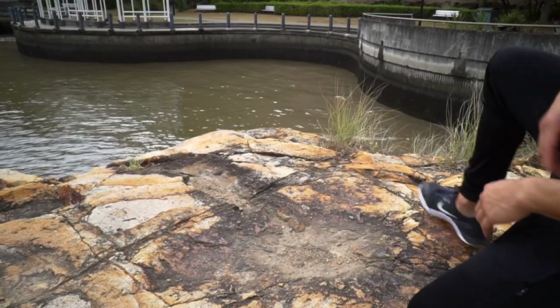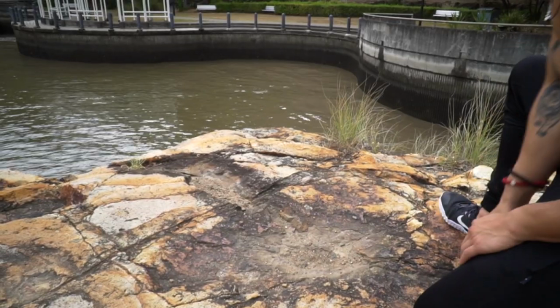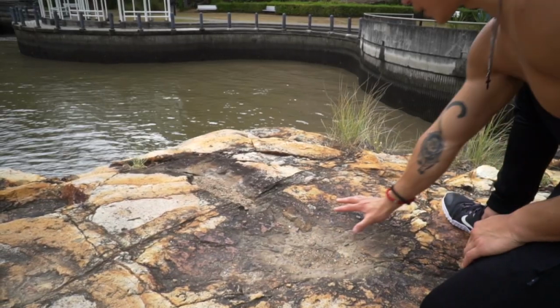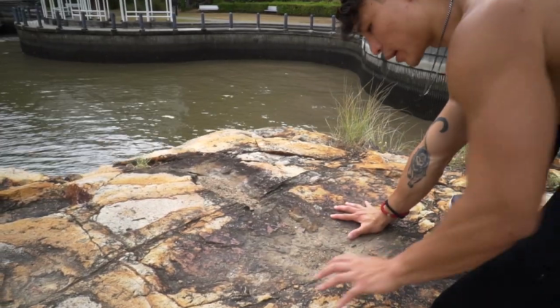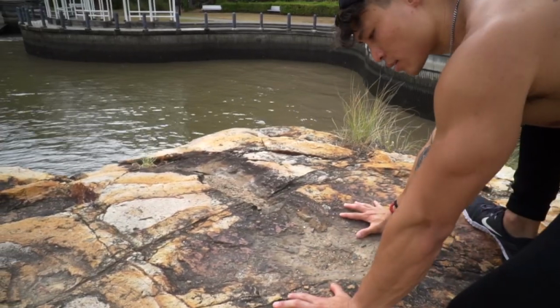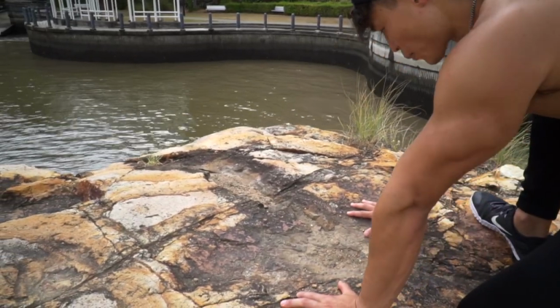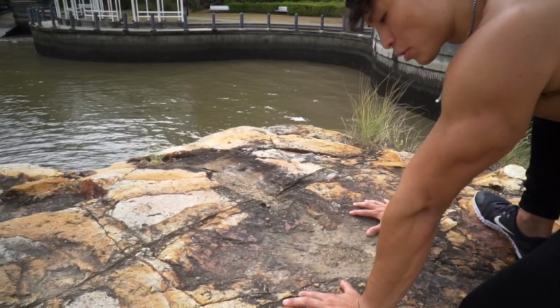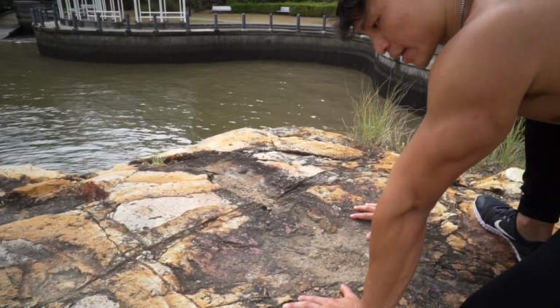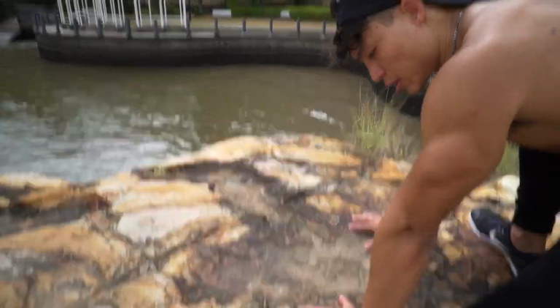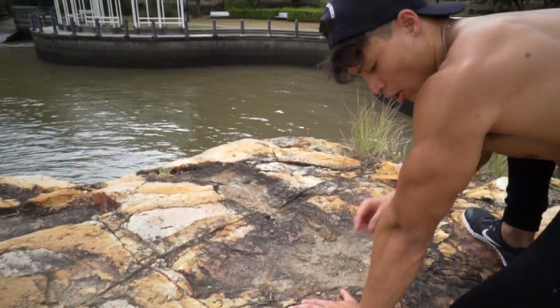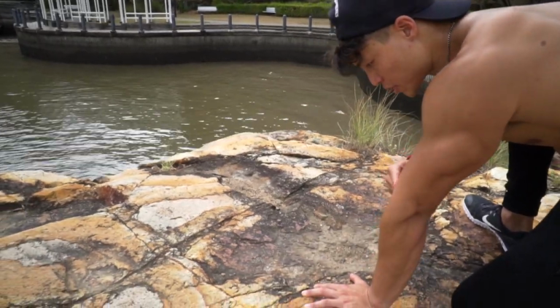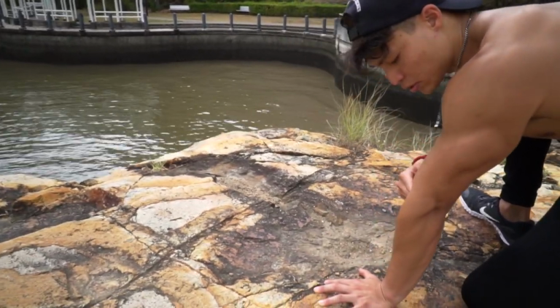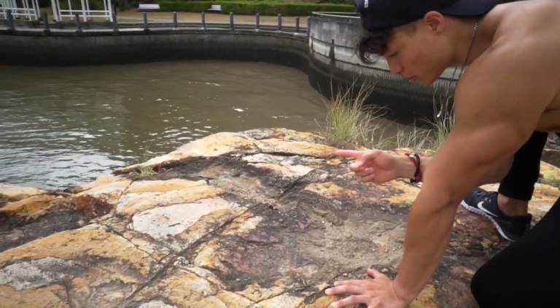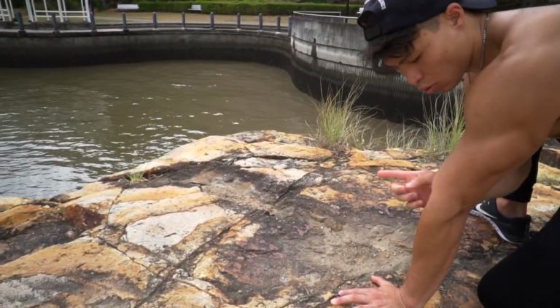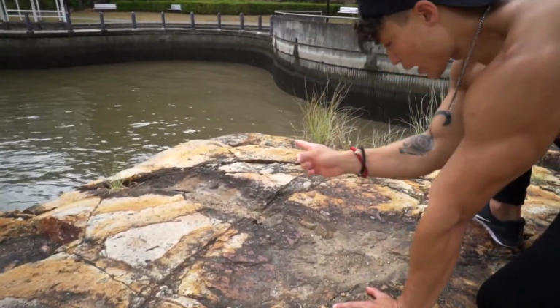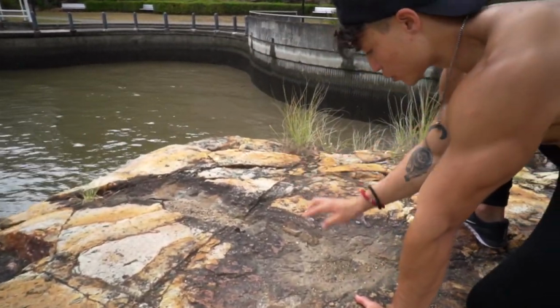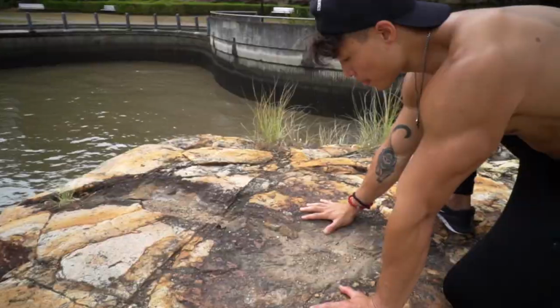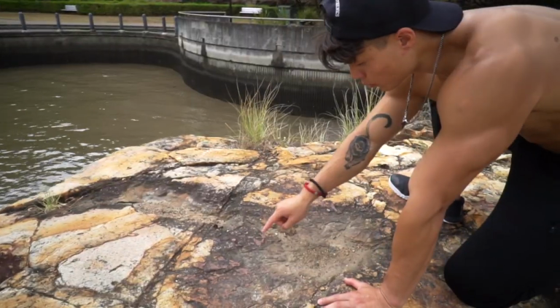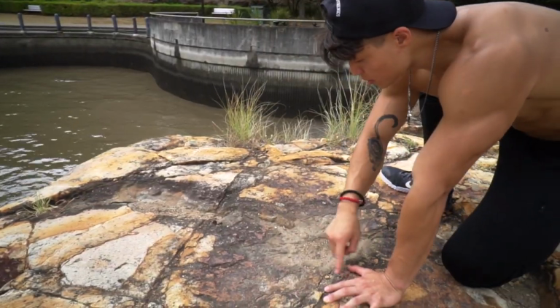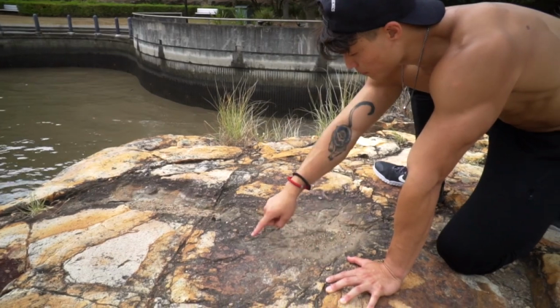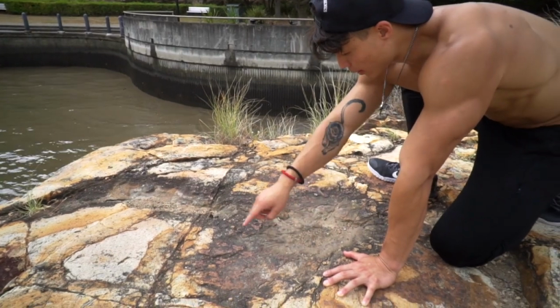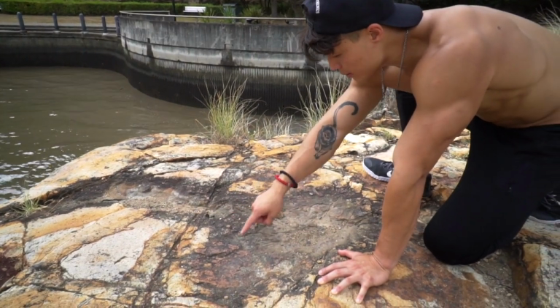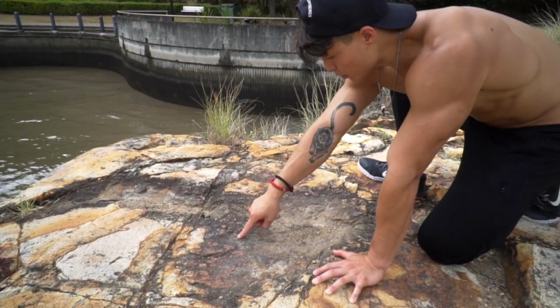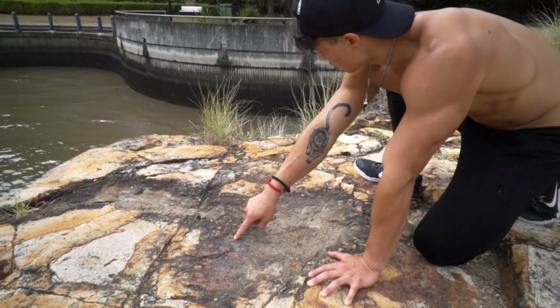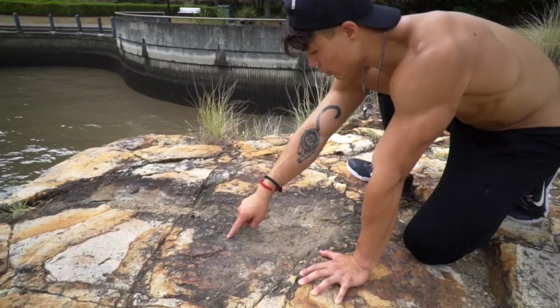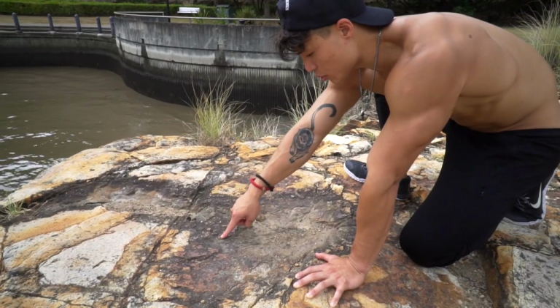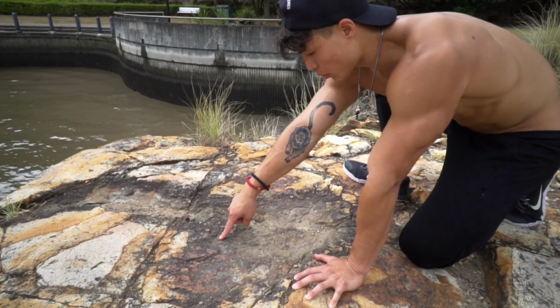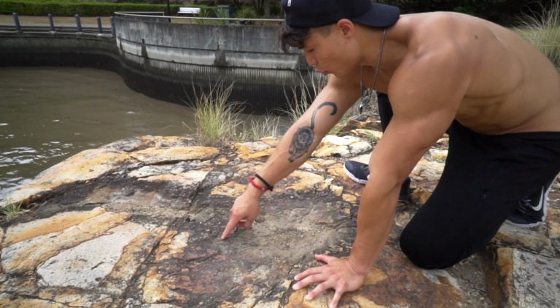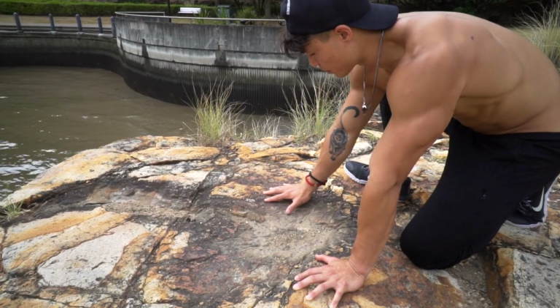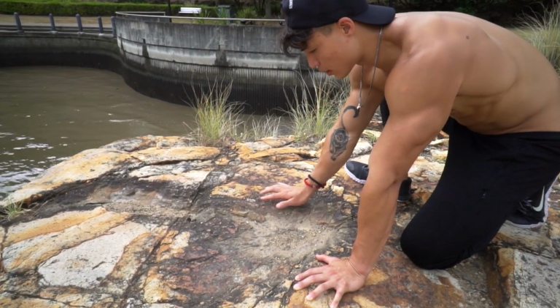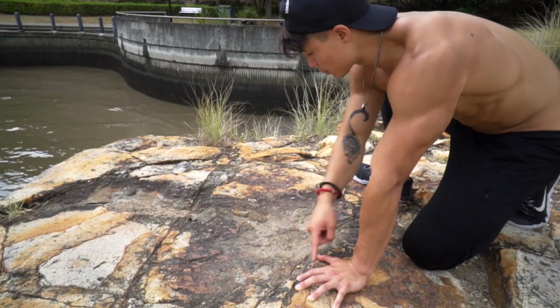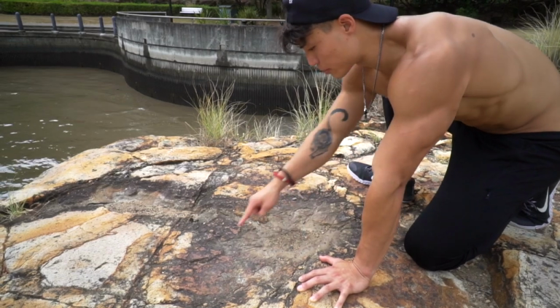The first step to perform a handstand push-up: place your hands down like you normally would in a handstand. Then internally rotate your shoulders slightly so that your elbow ditch faces at an angle. This will mean that when coming down, you'll be going slightly forward in front of your hand position.